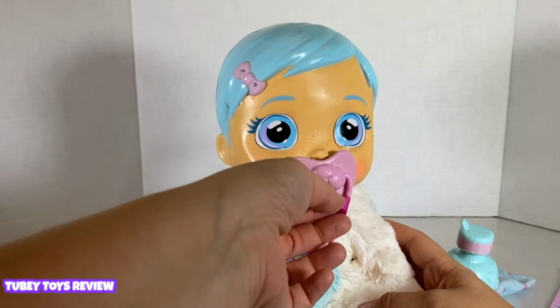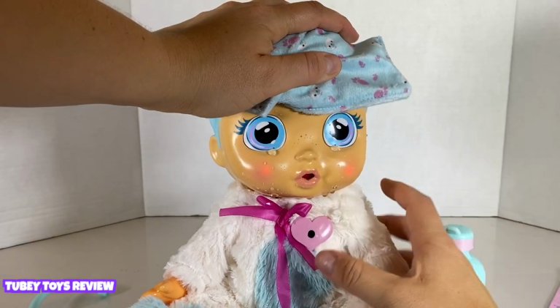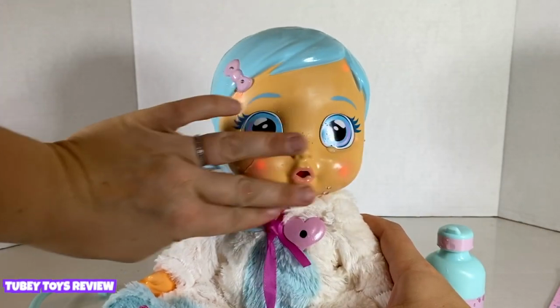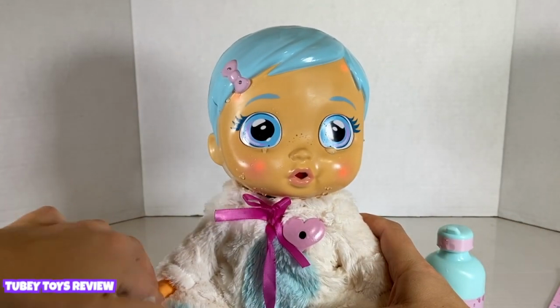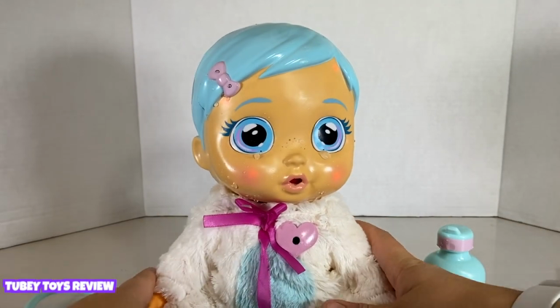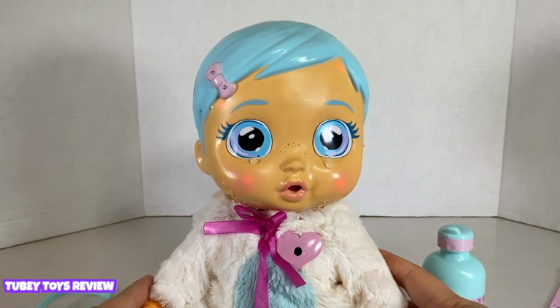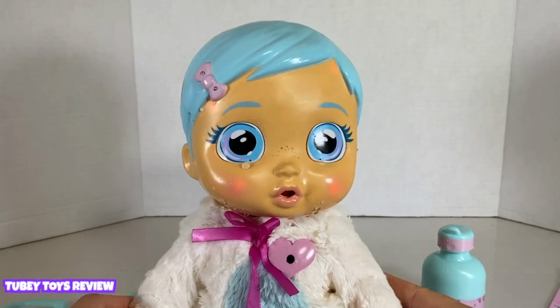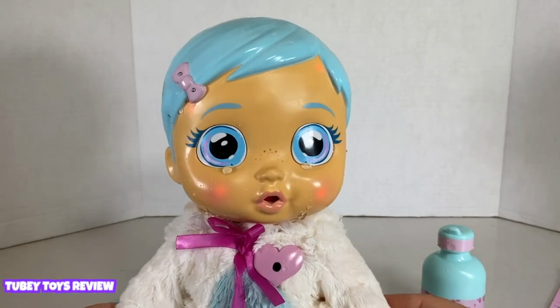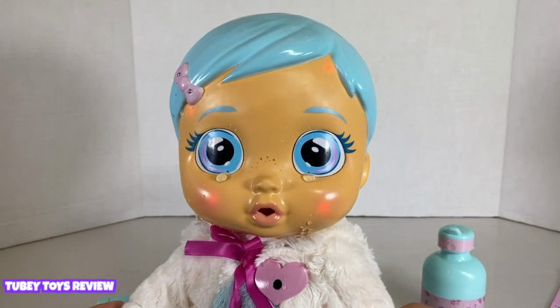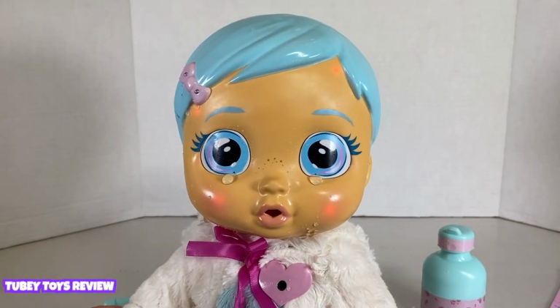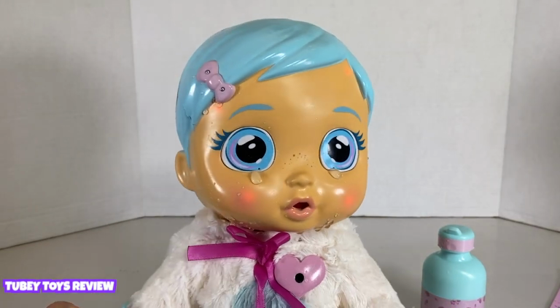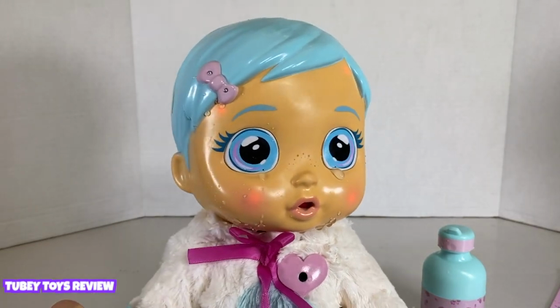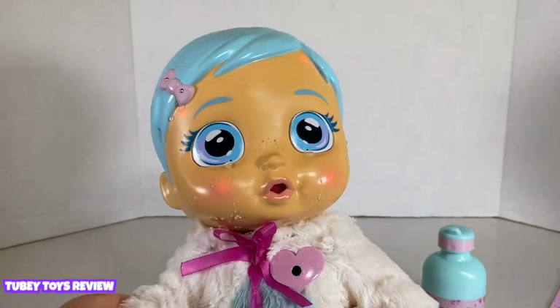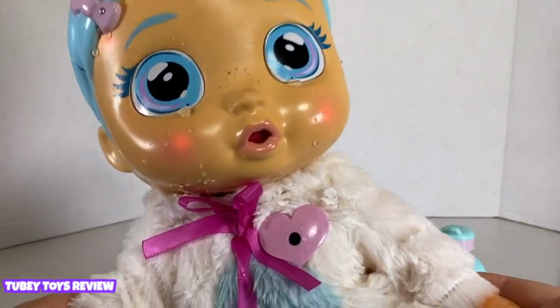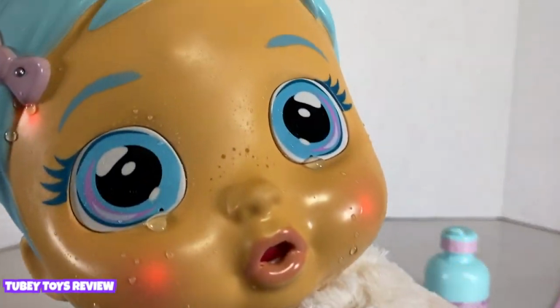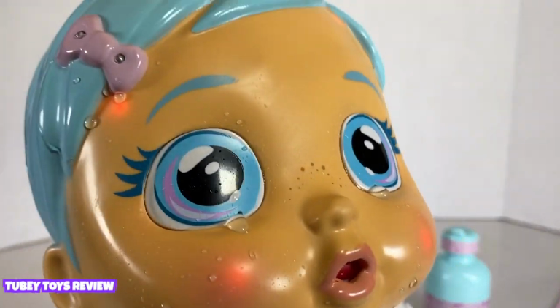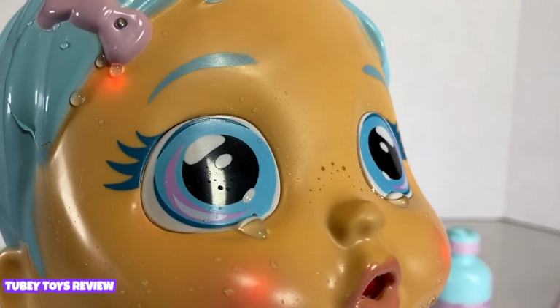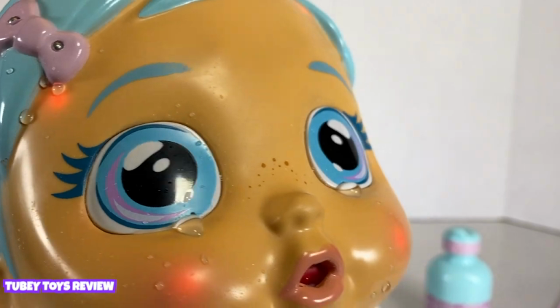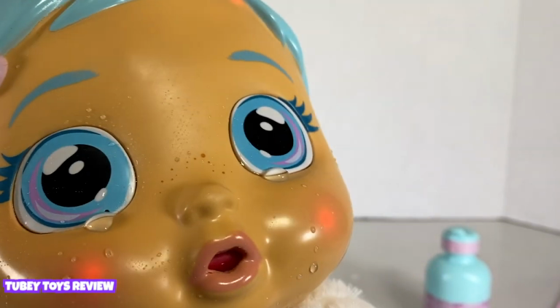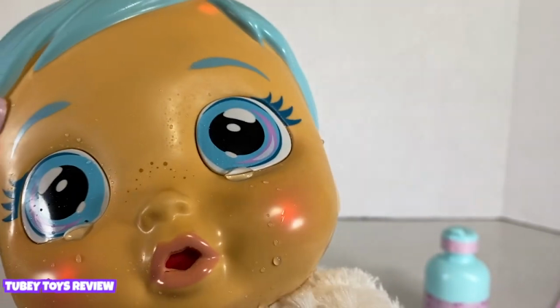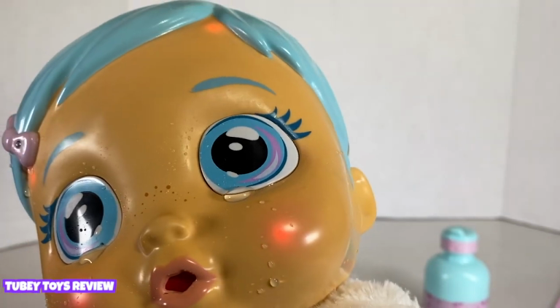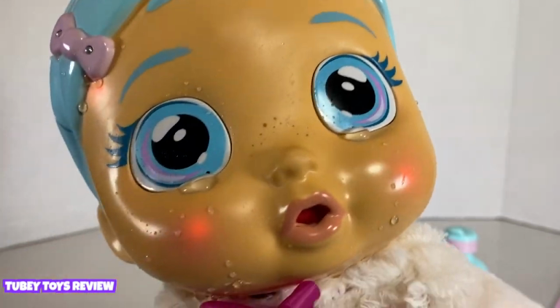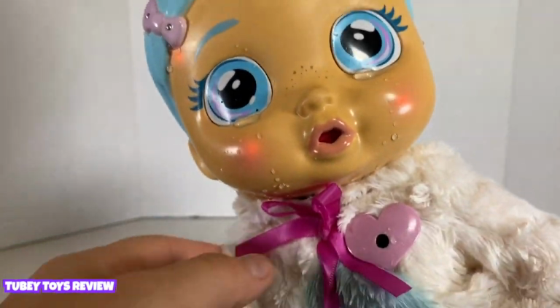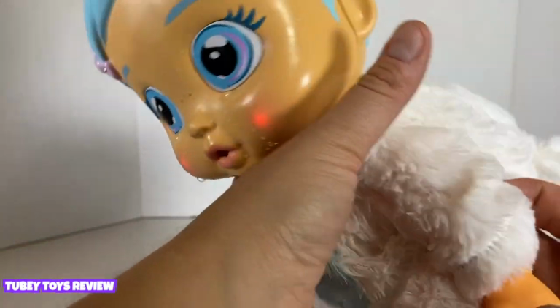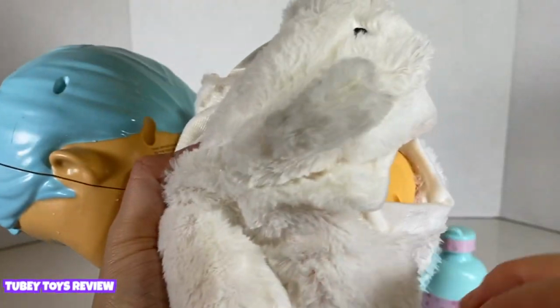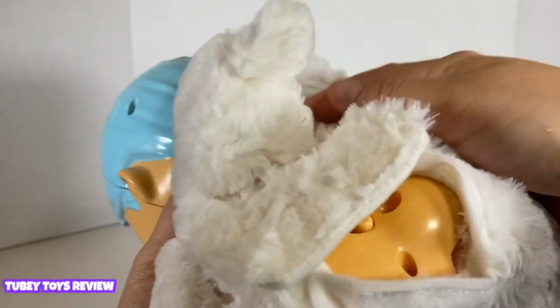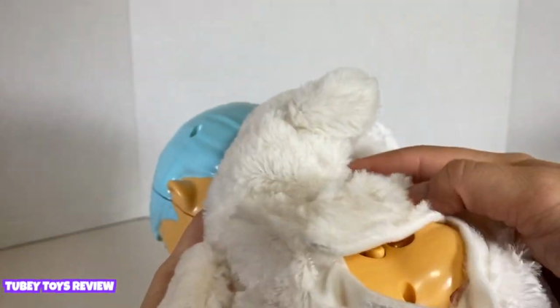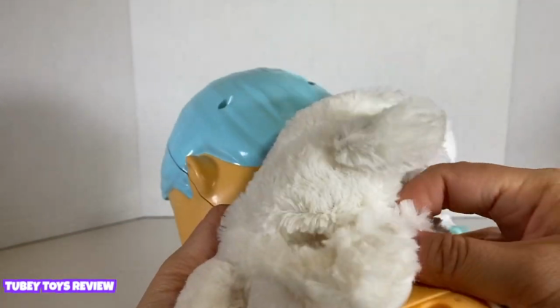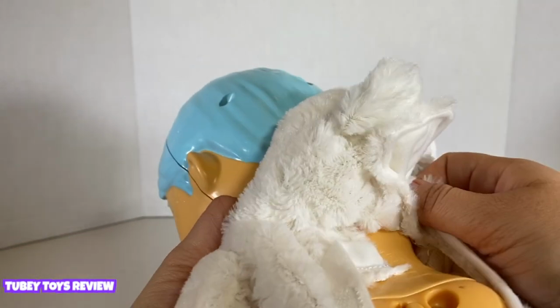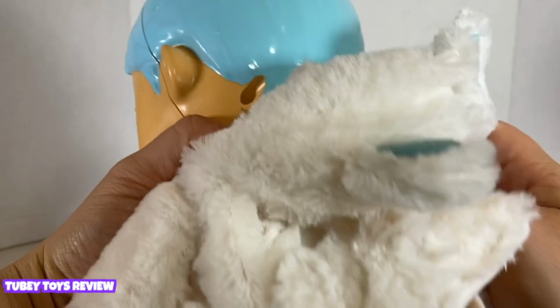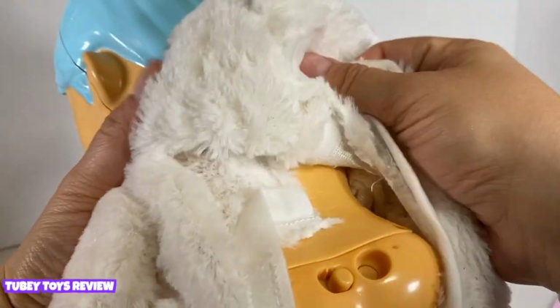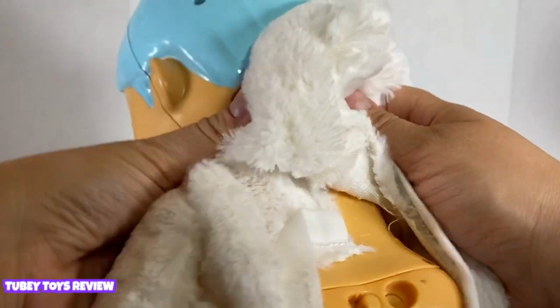Oh no, she needs an injection again. Do you see her face? It's all red. We have to give her the injection in her booty again. Here we go.